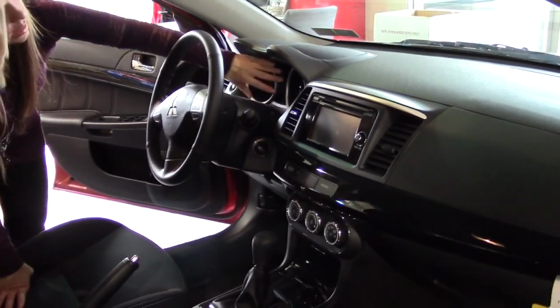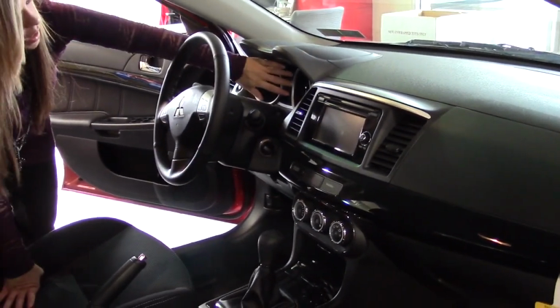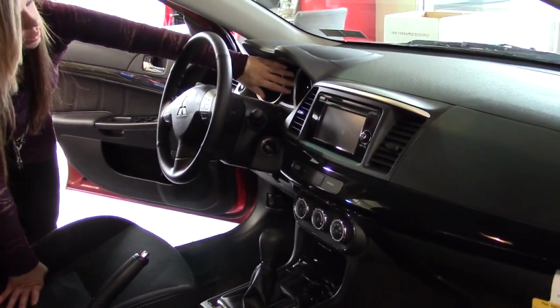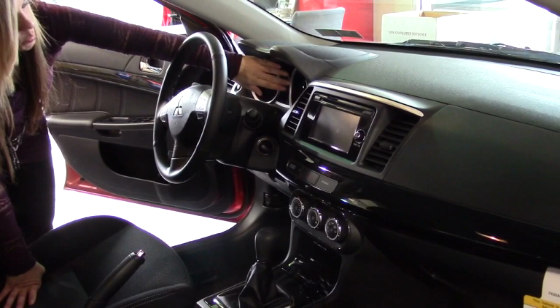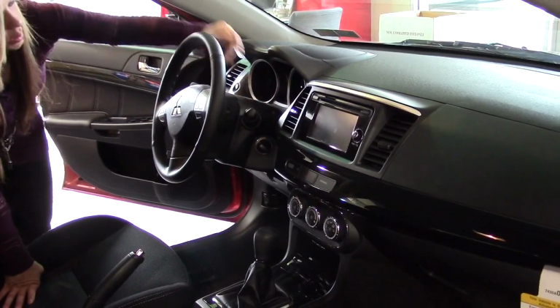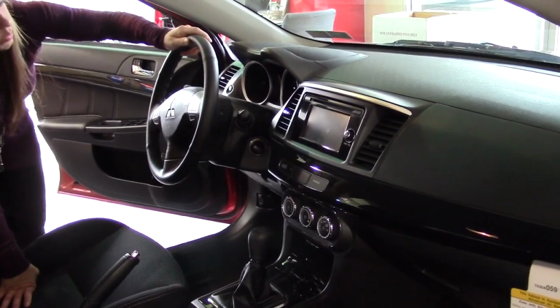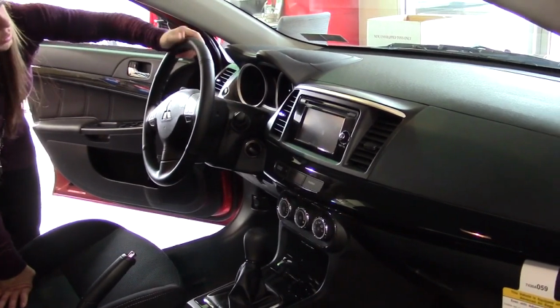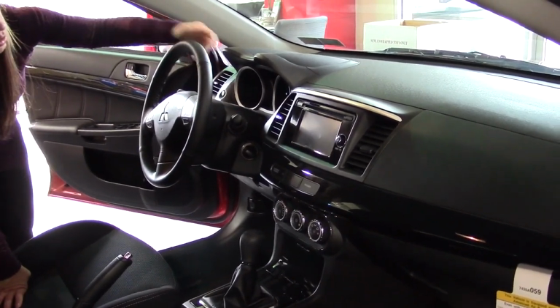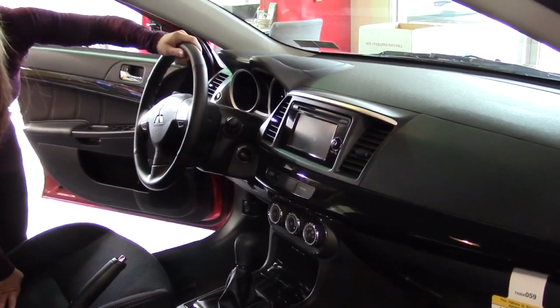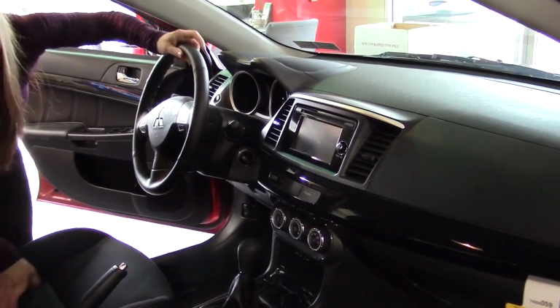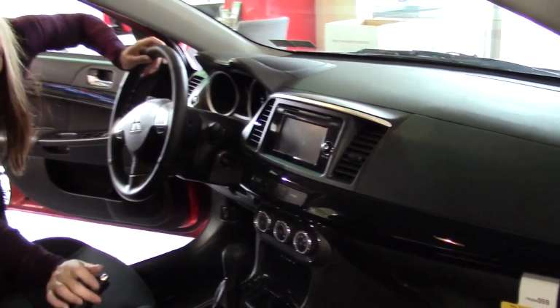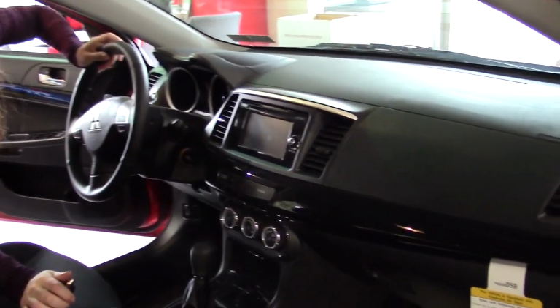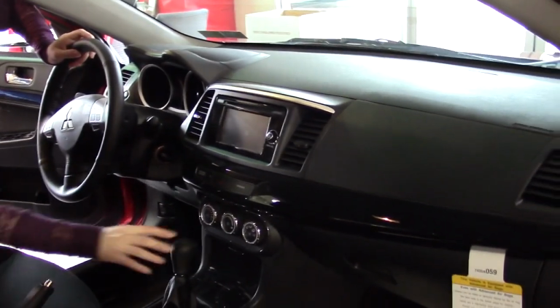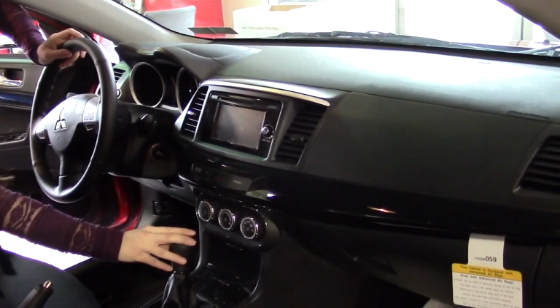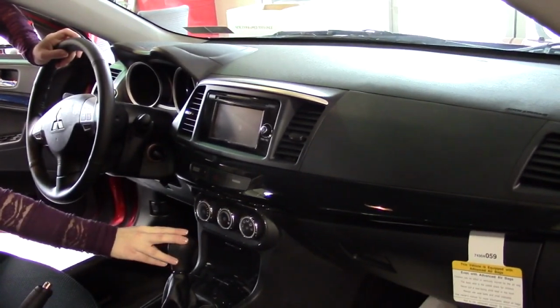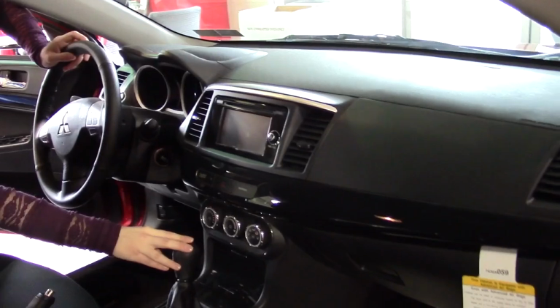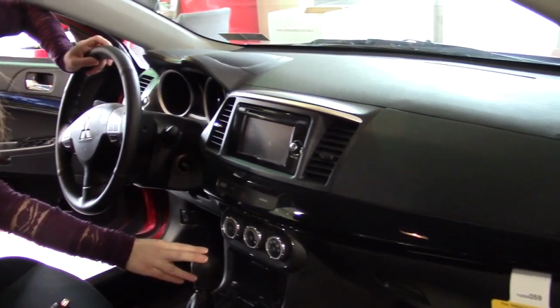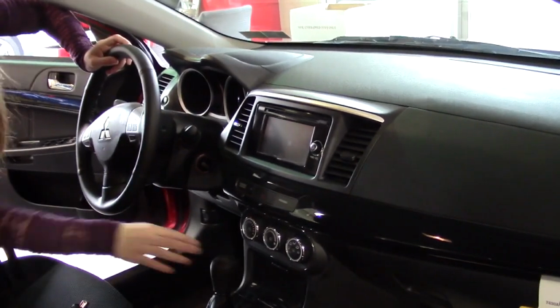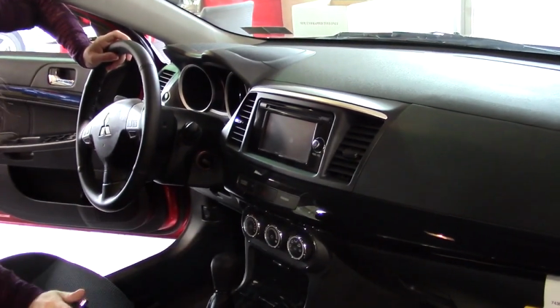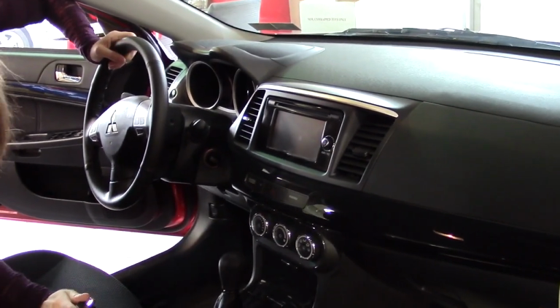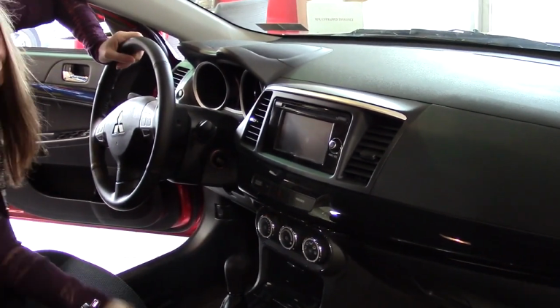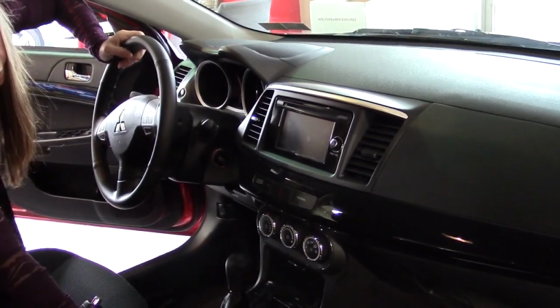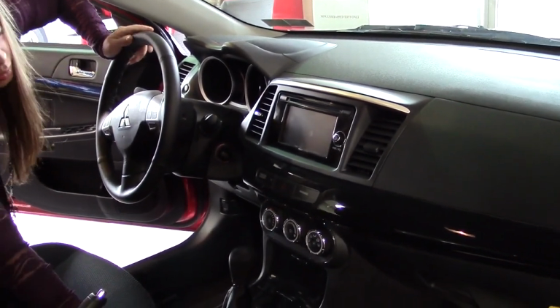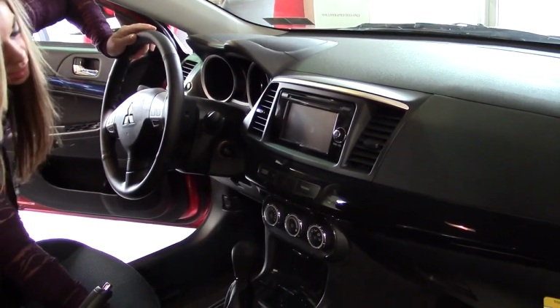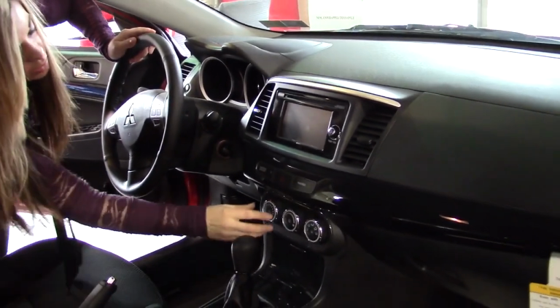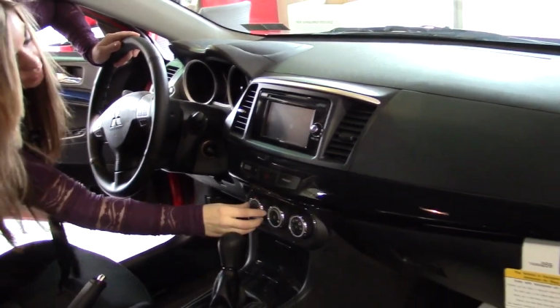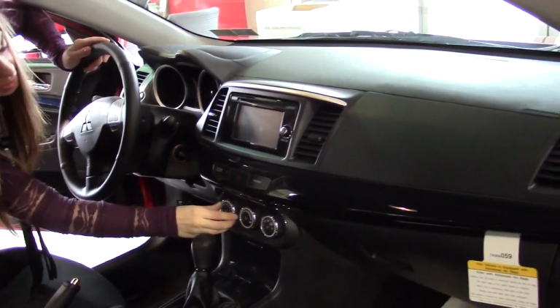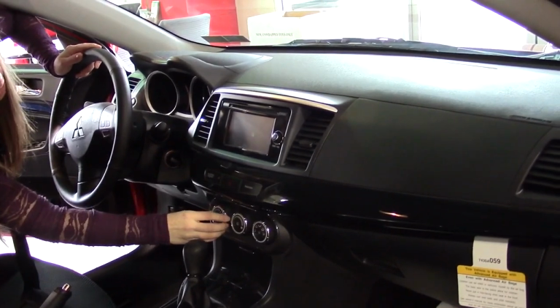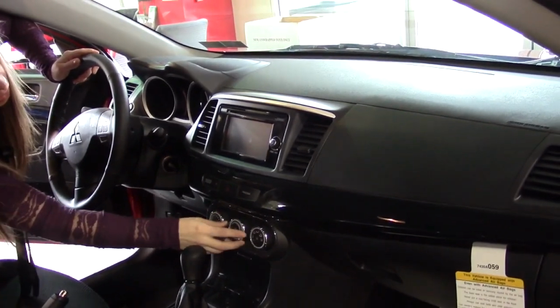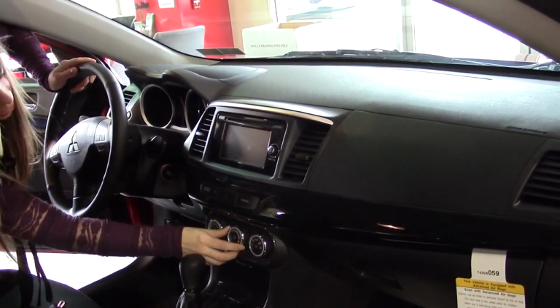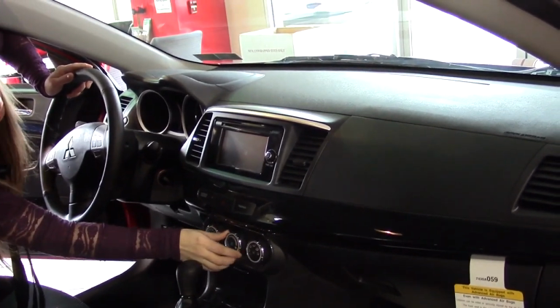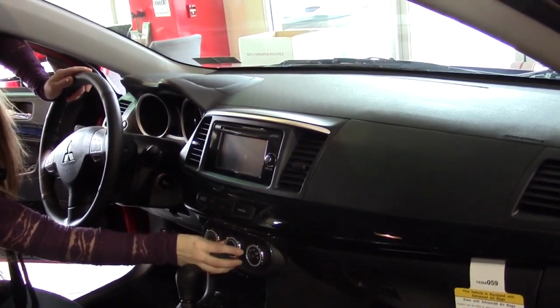You also have your digital speedometer, so you can measure your trip. Going over here, you have your manual transmission, your e-brake, and your front cup holders. You also have your air conditioning and your heat — you can adjust all of those.